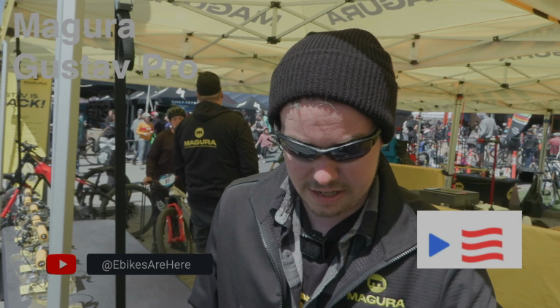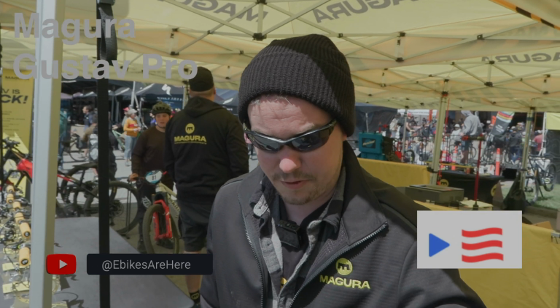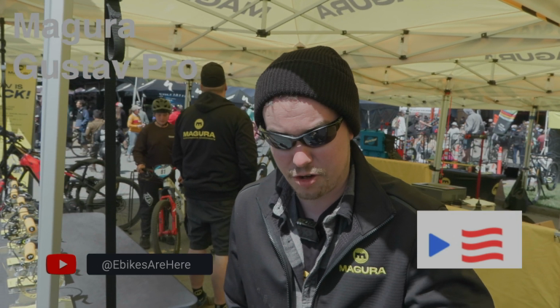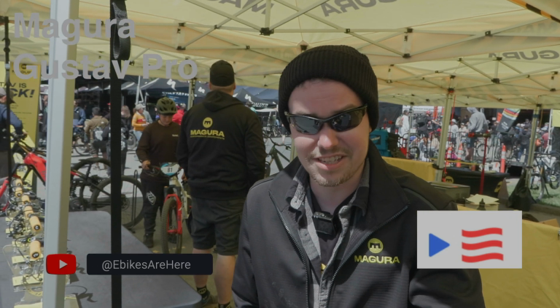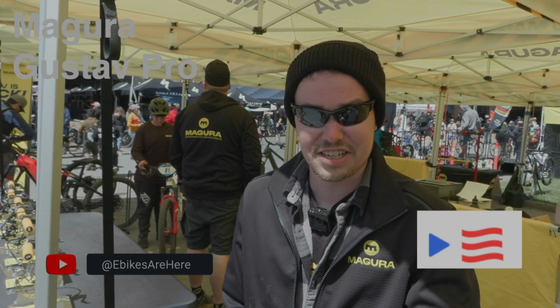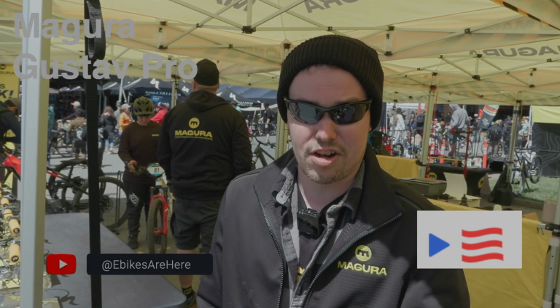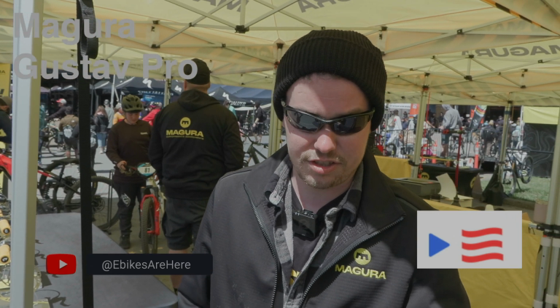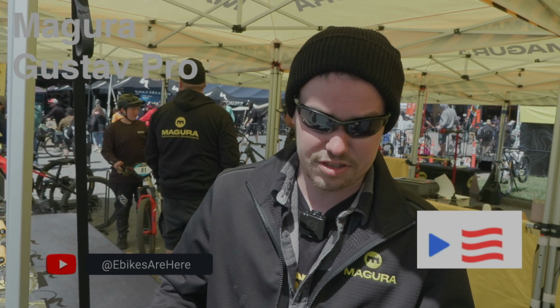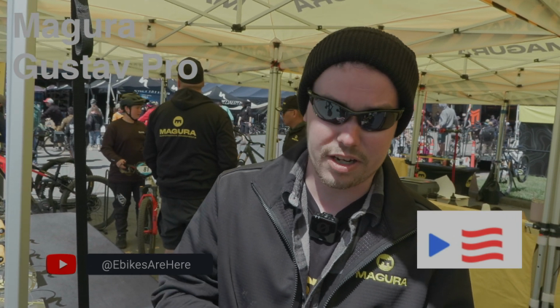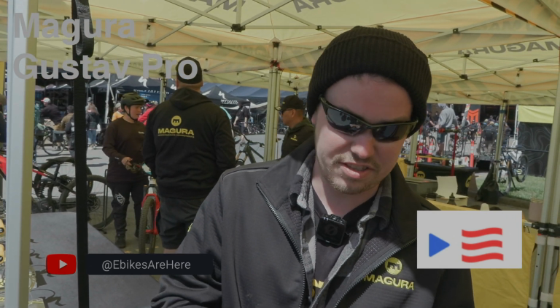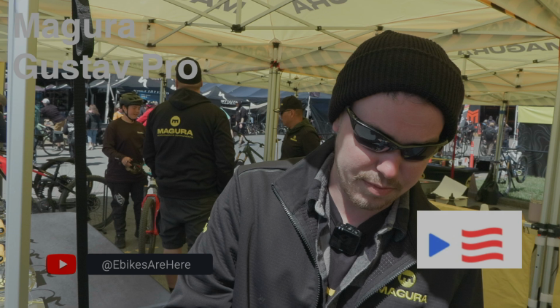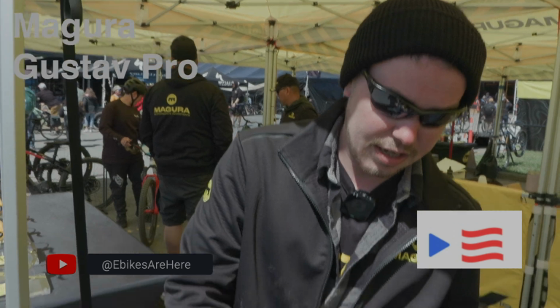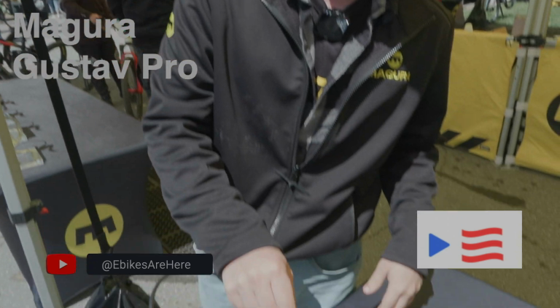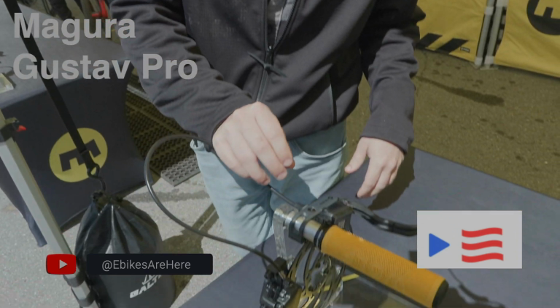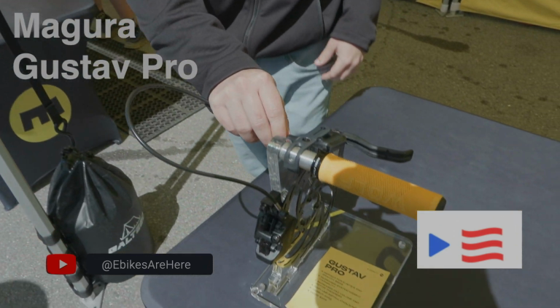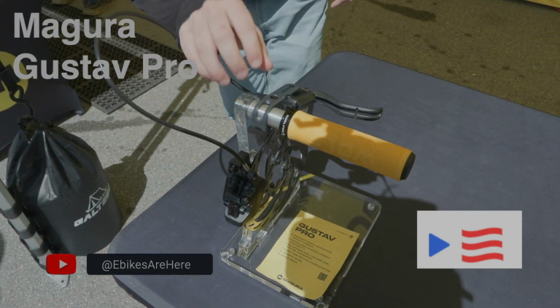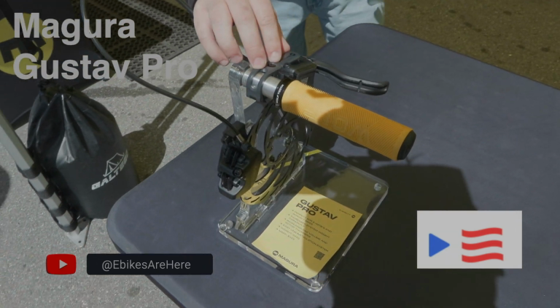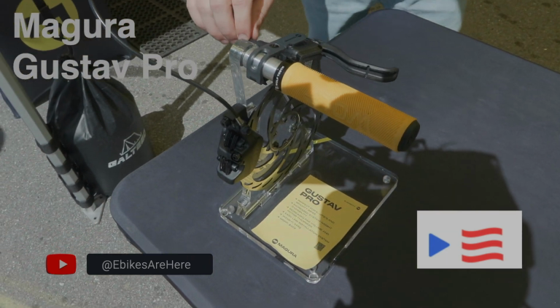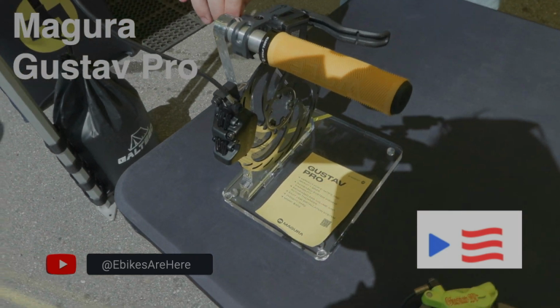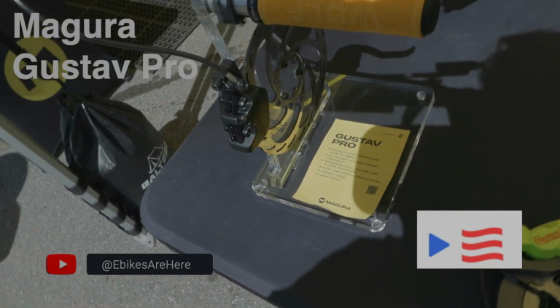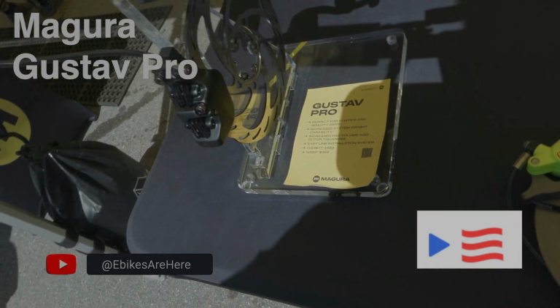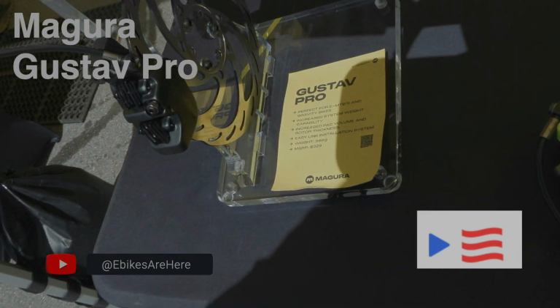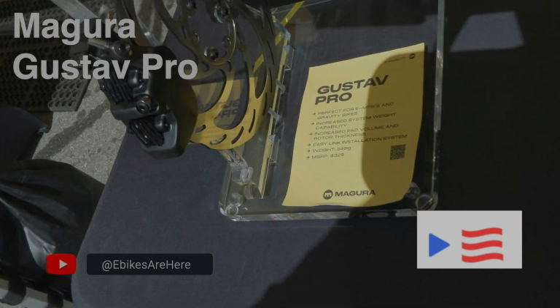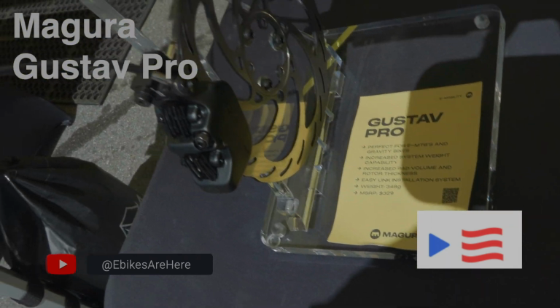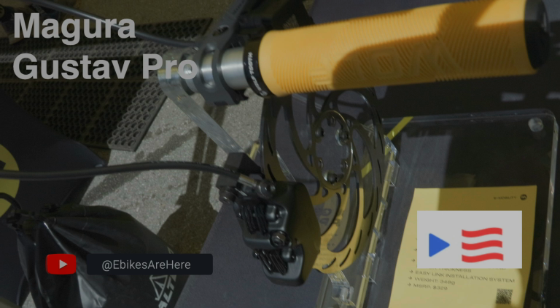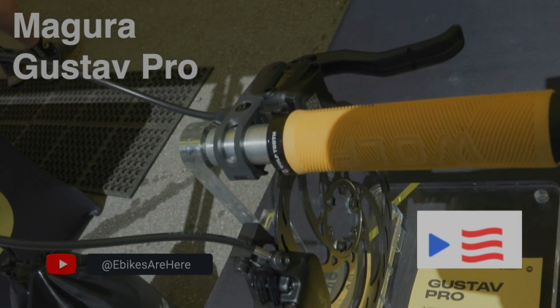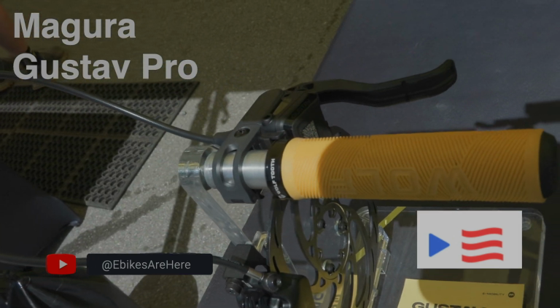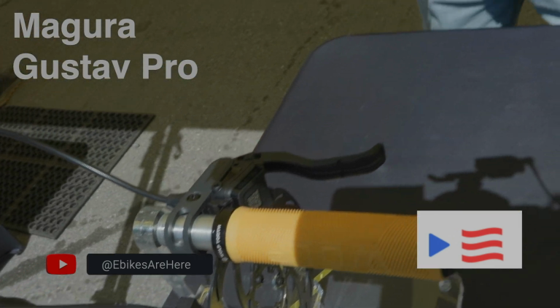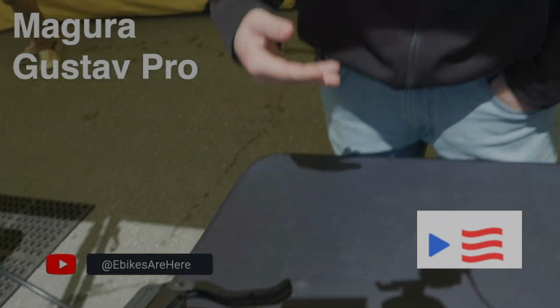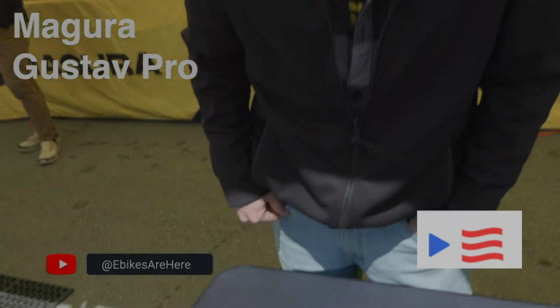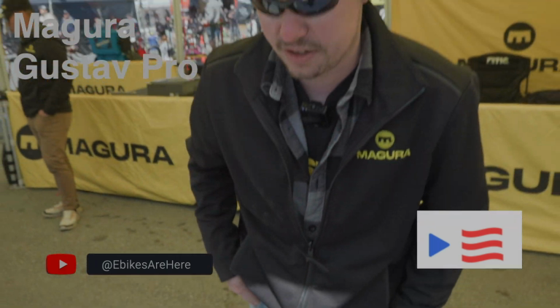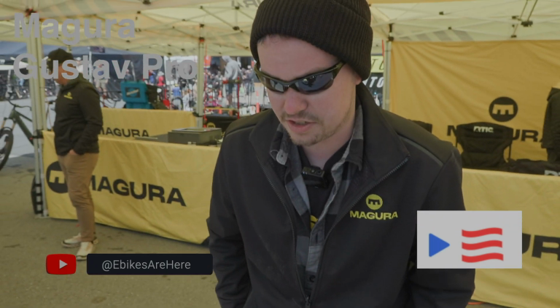It features our new EZ-Link technology, so it is a plug-and-play system. You make the connection here at the master — it just plugs straight in and you don't have to worry about introducing air into the system.